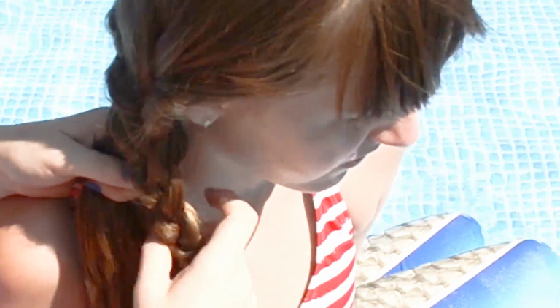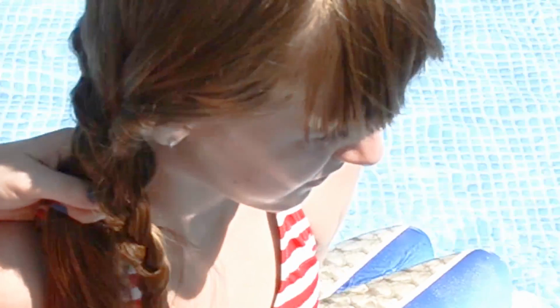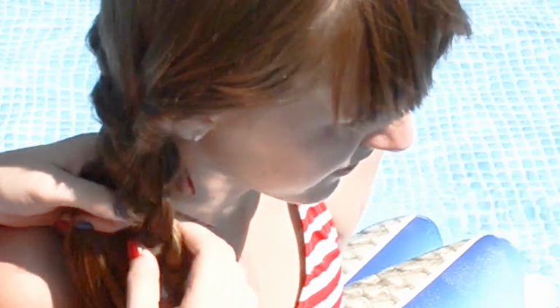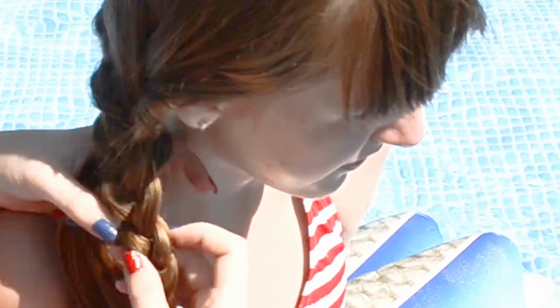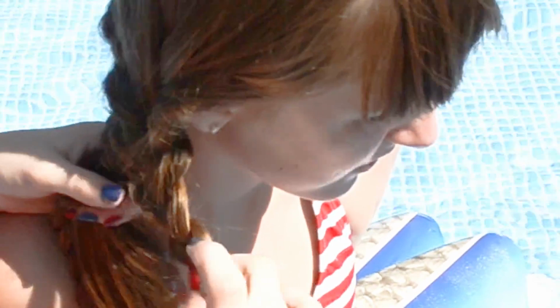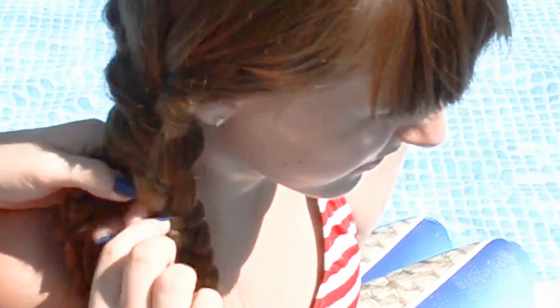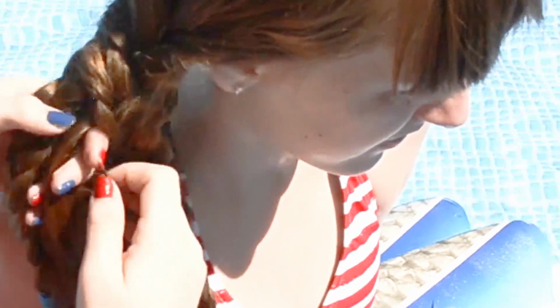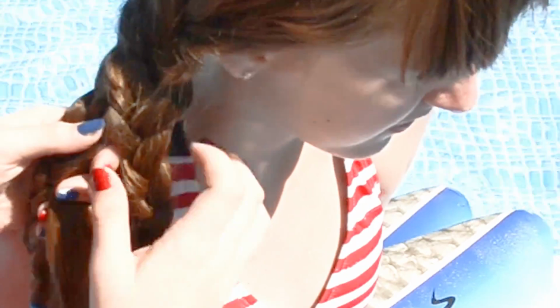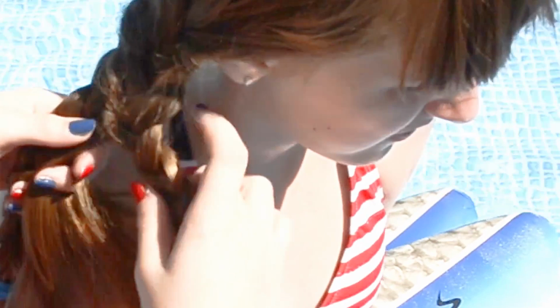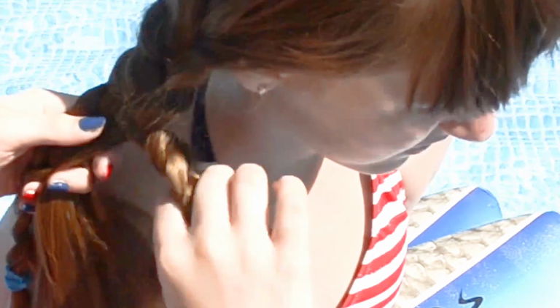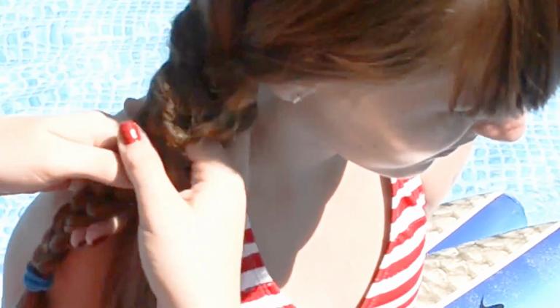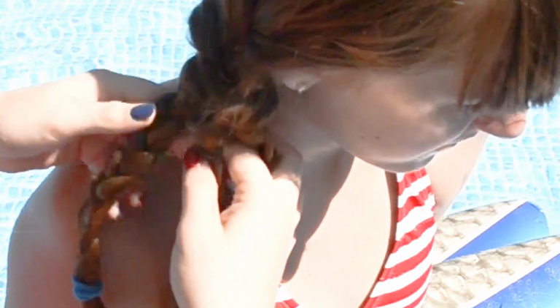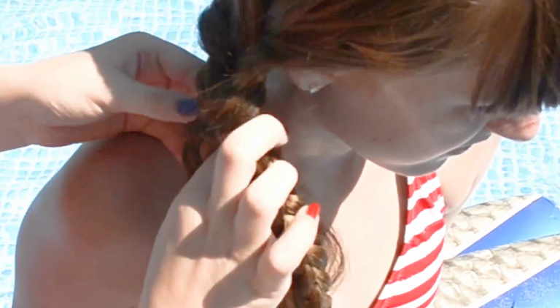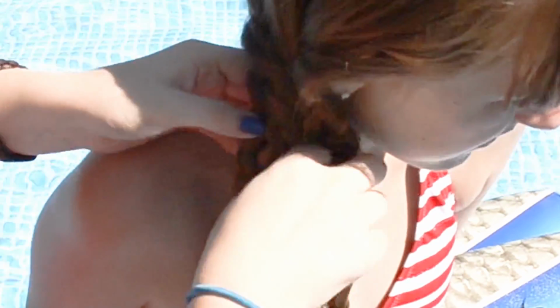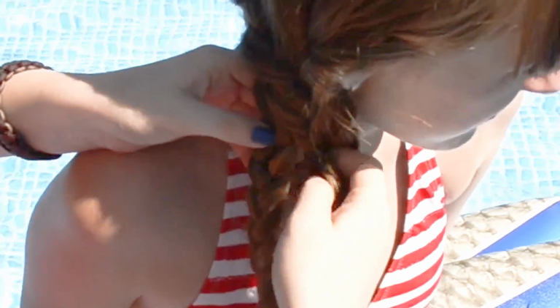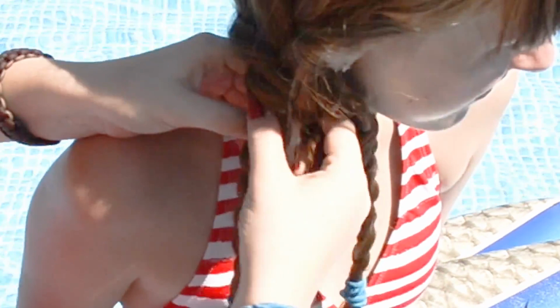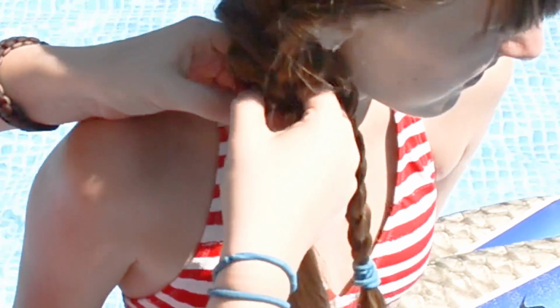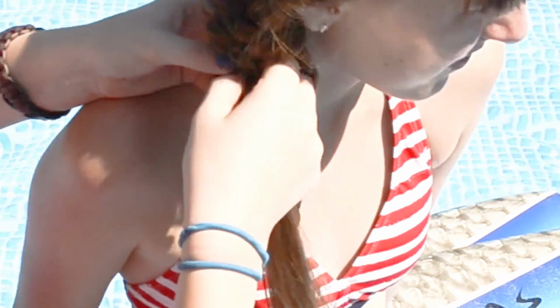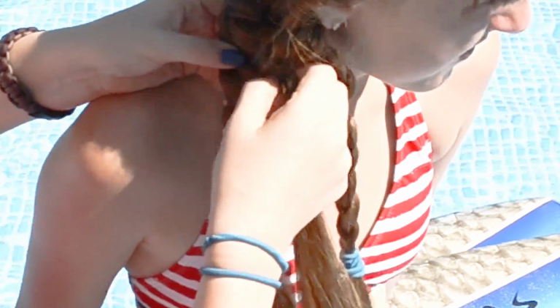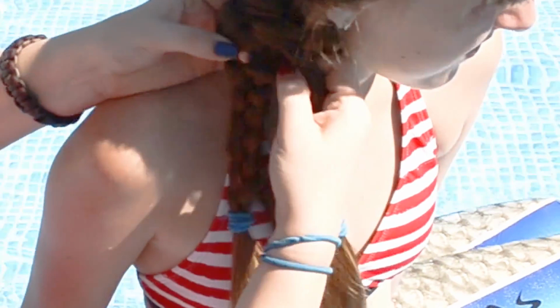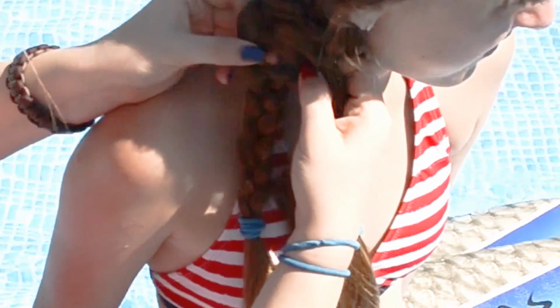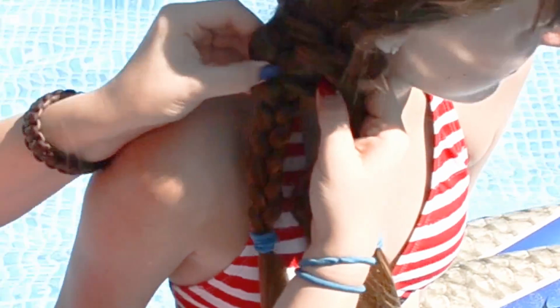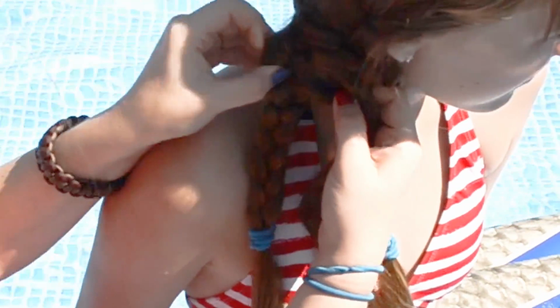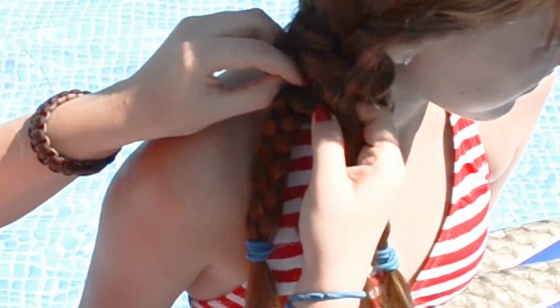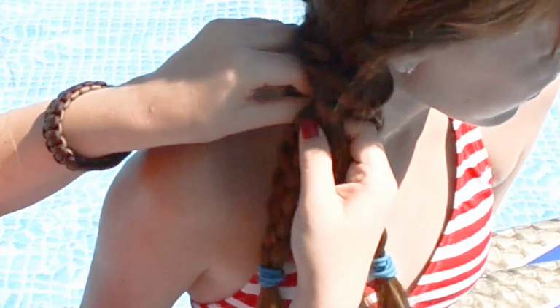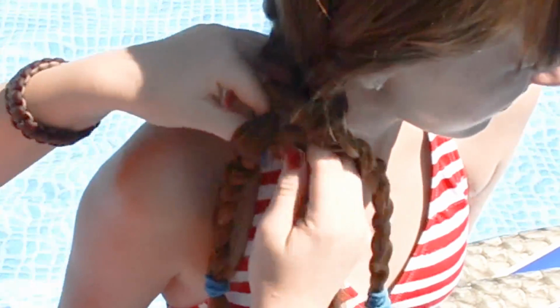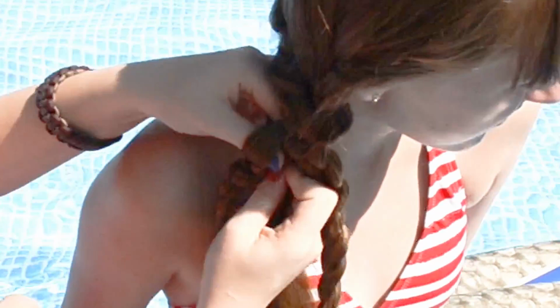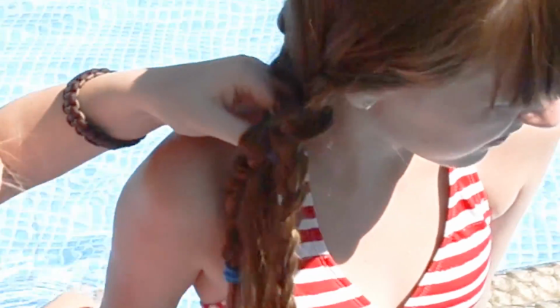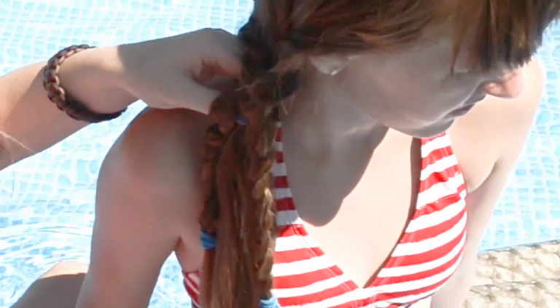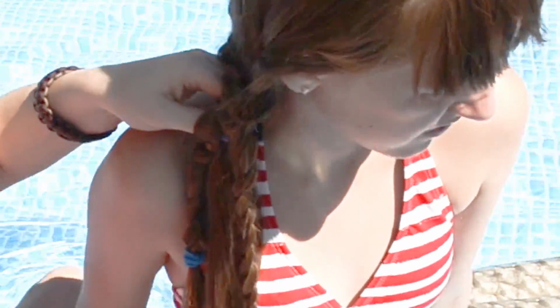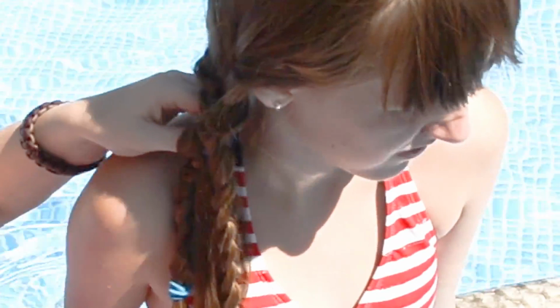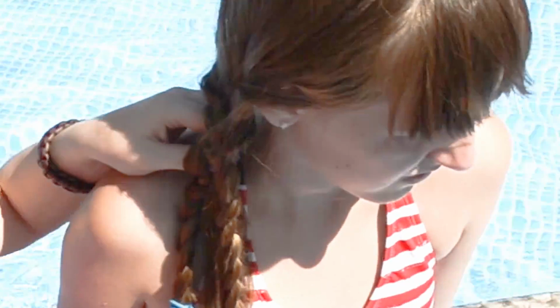It's a cute little song to remember — sing it with me! The braid on the left, you go through the bottom. The braid on the right, you go through the top.